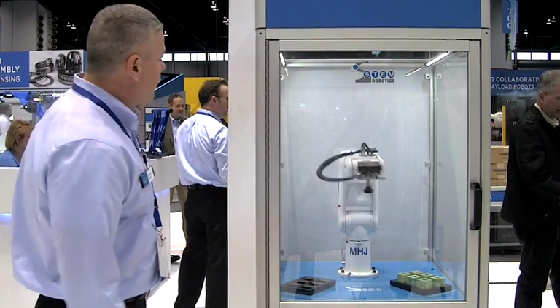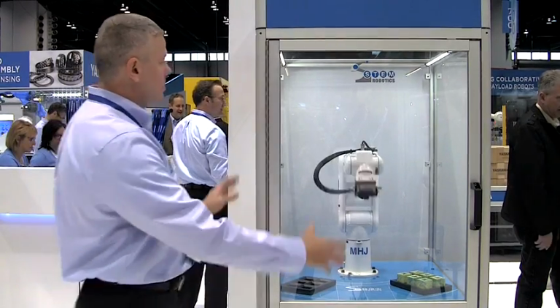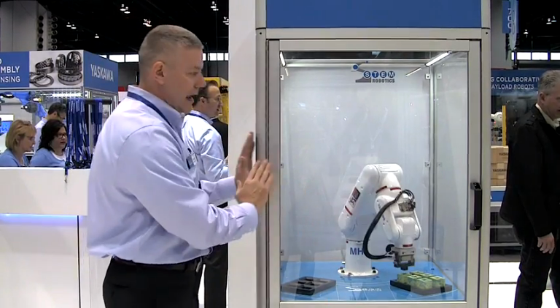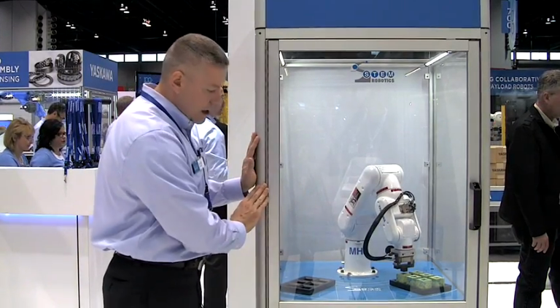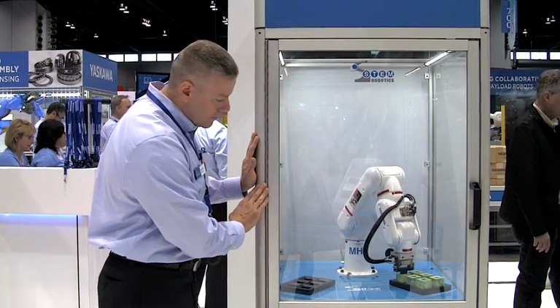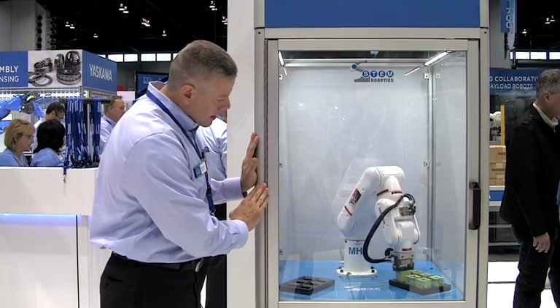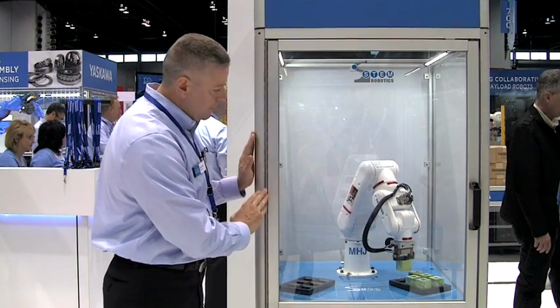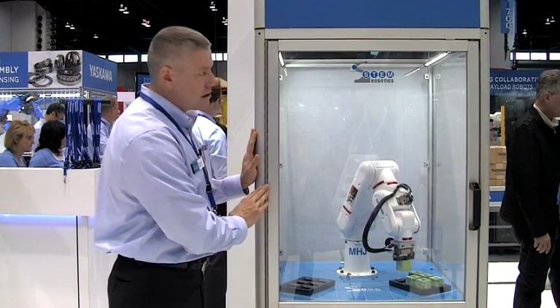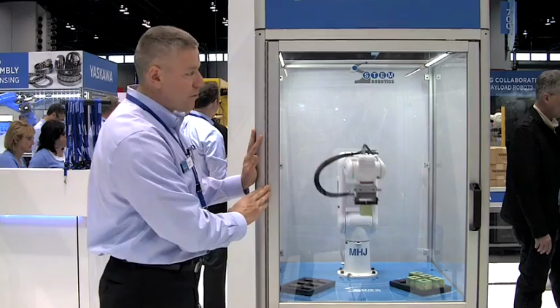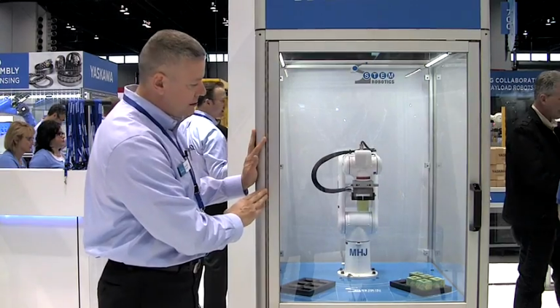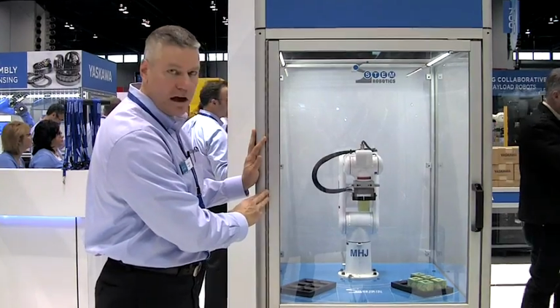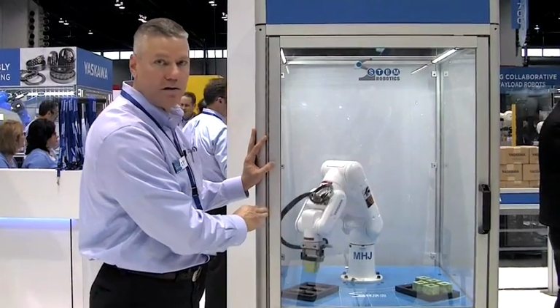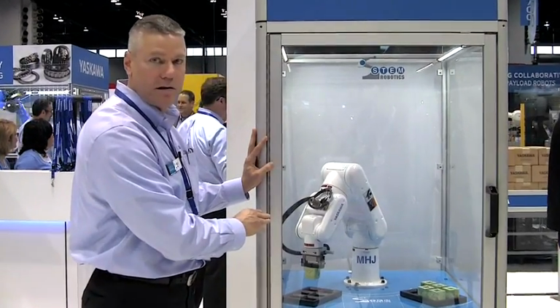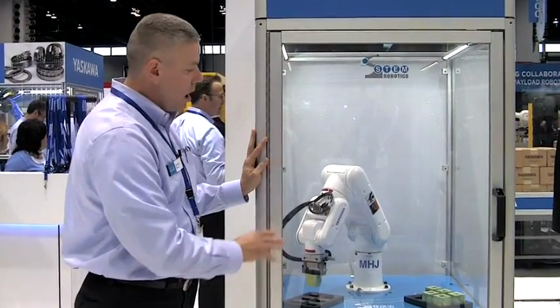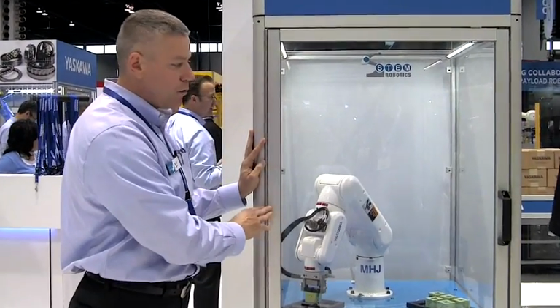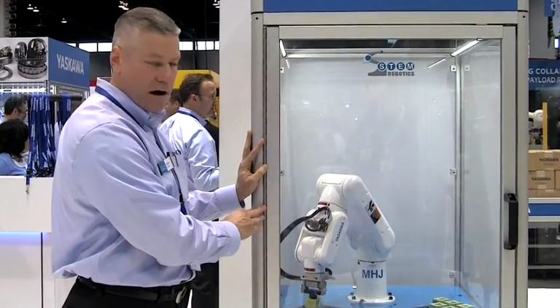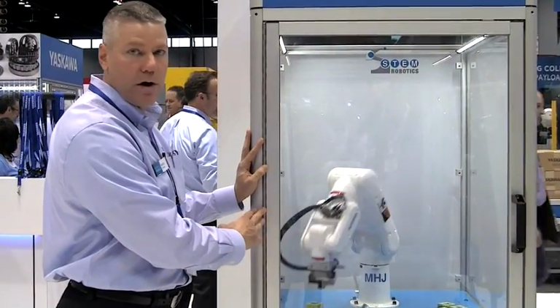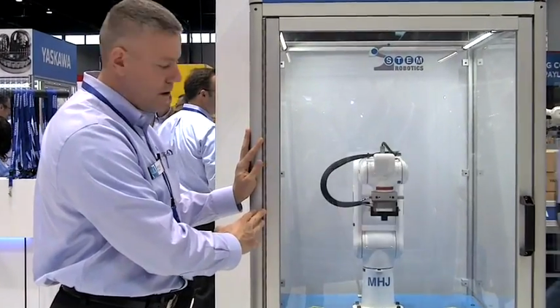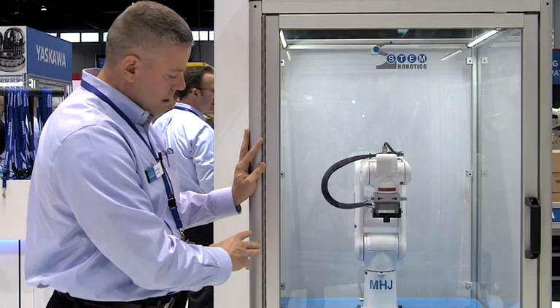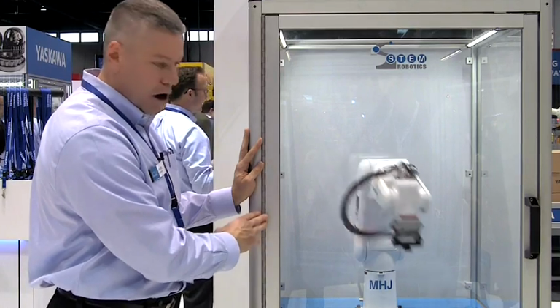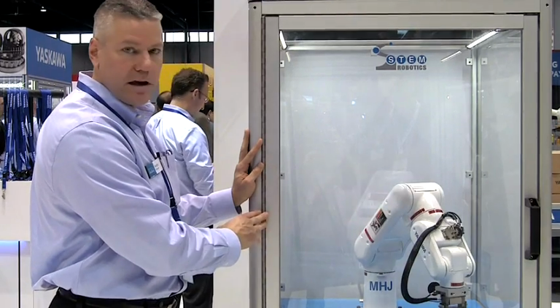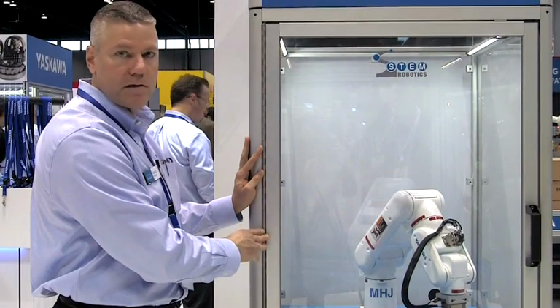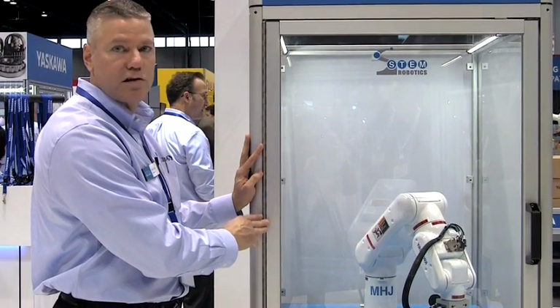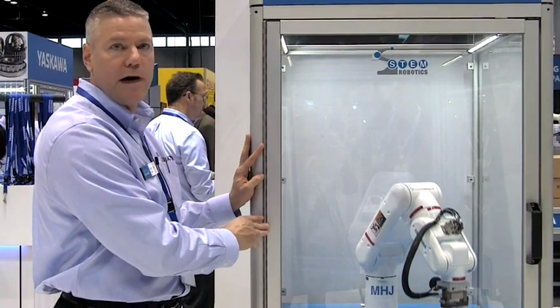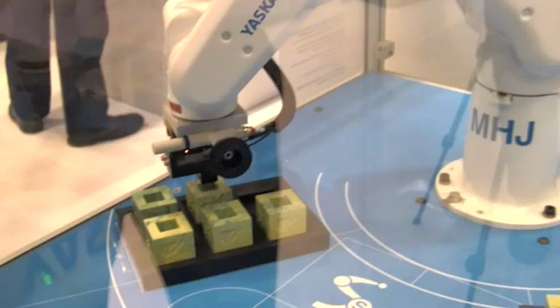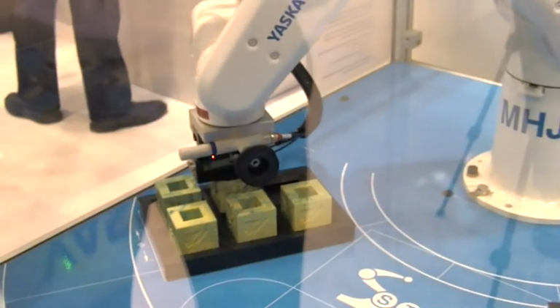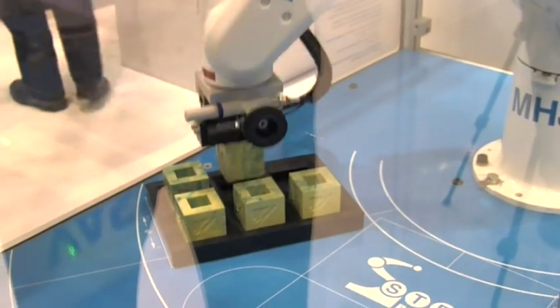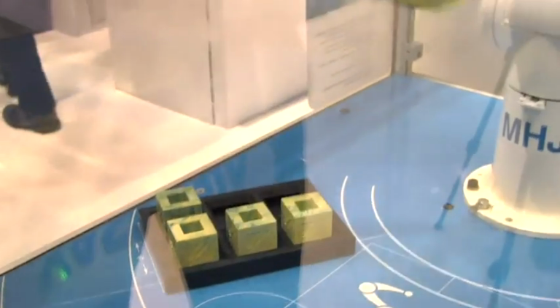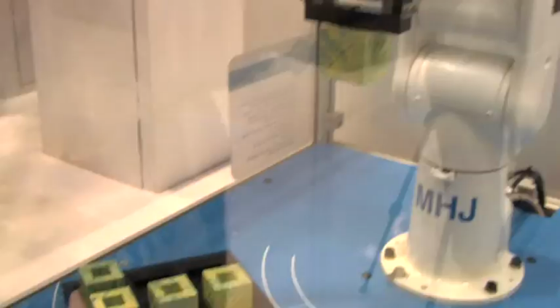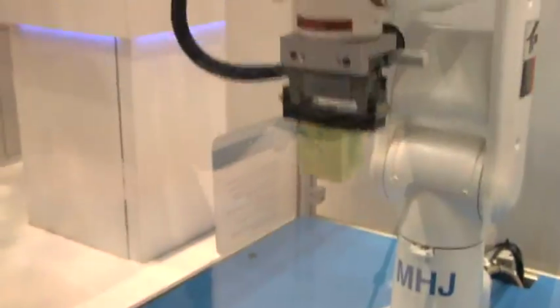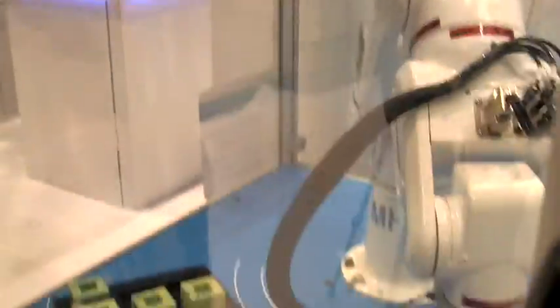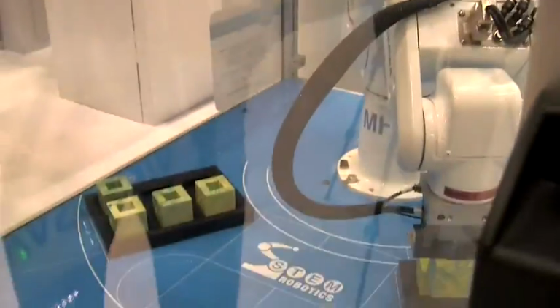This is our handling cell and we have been very successful at promoting this at educational institutions, along with the curriculum that we offer to help educators teach students about industrial robots and put them in a position to be successful when they go into manufacturing.